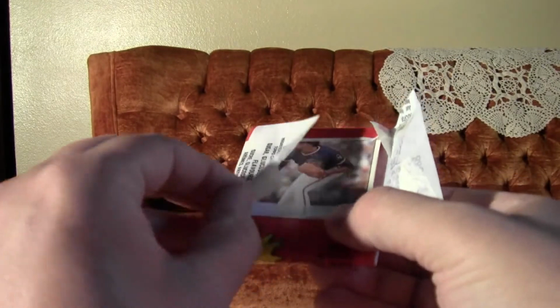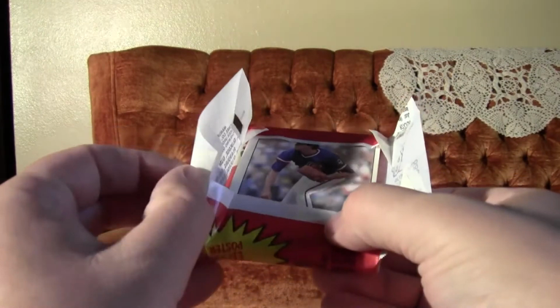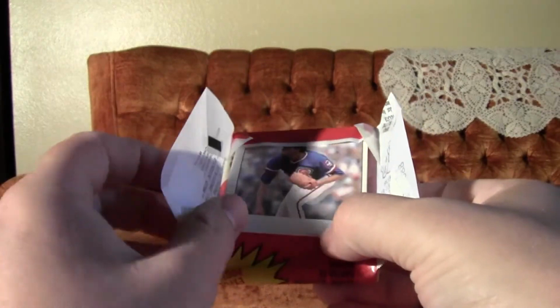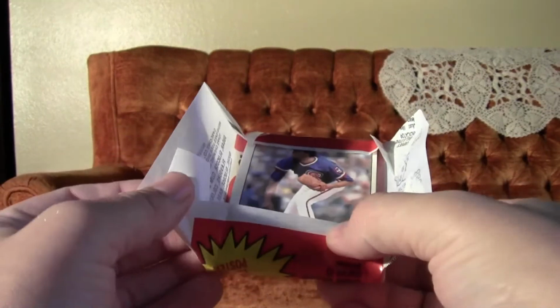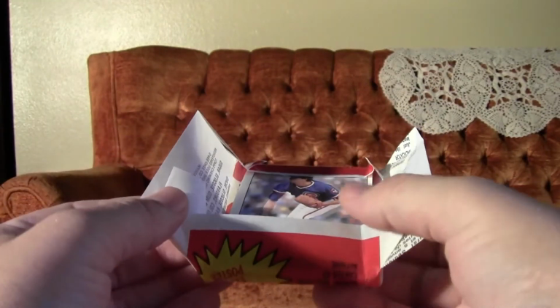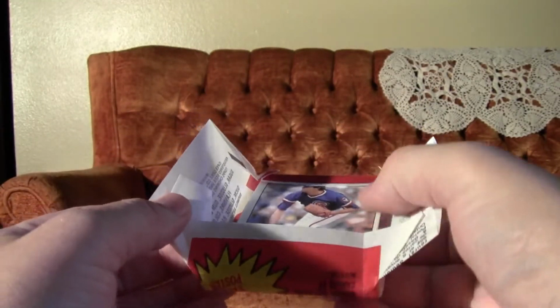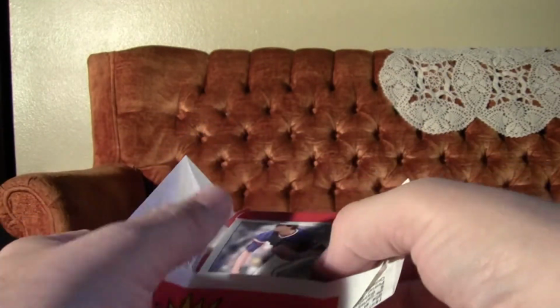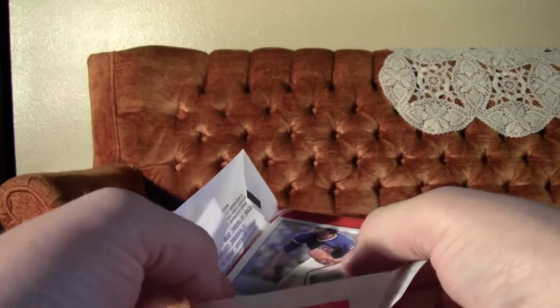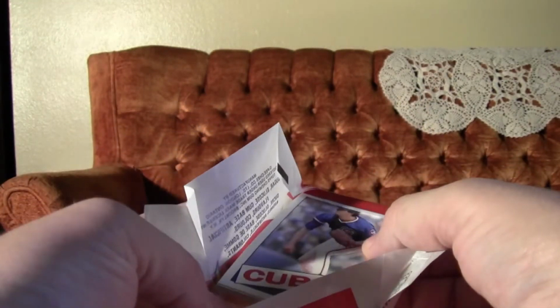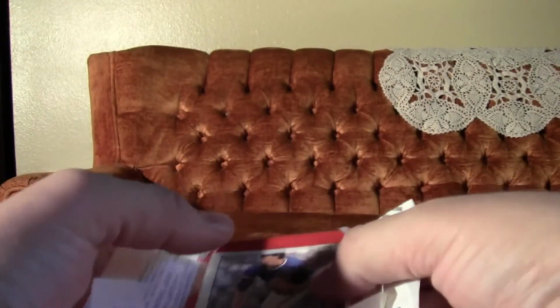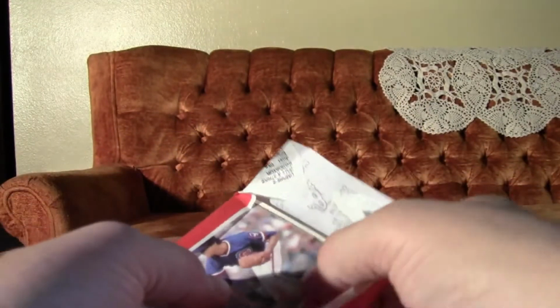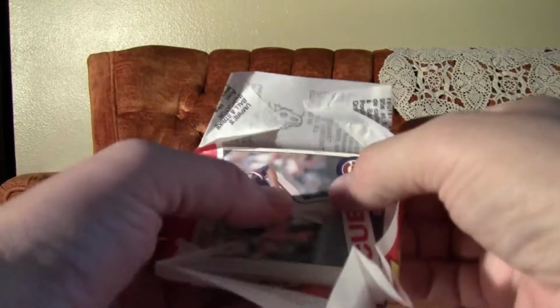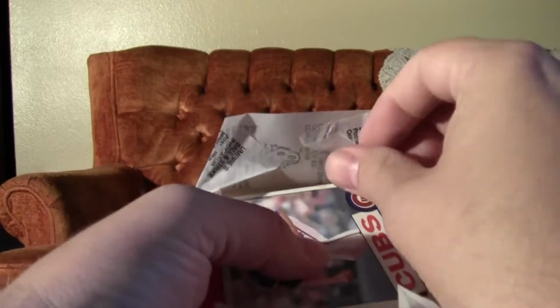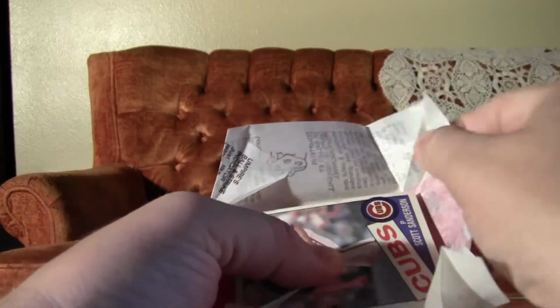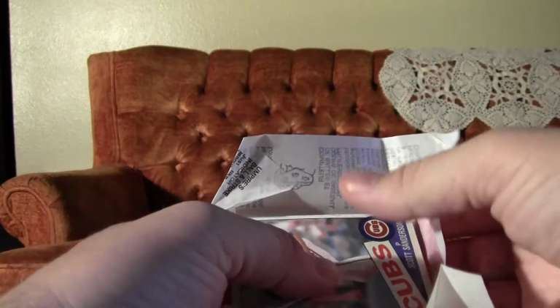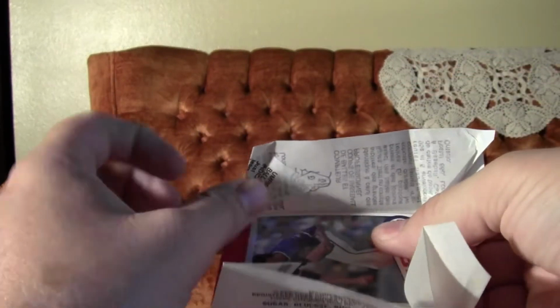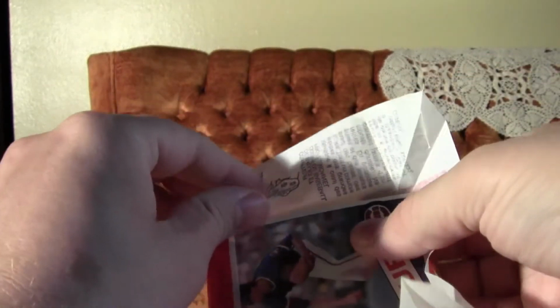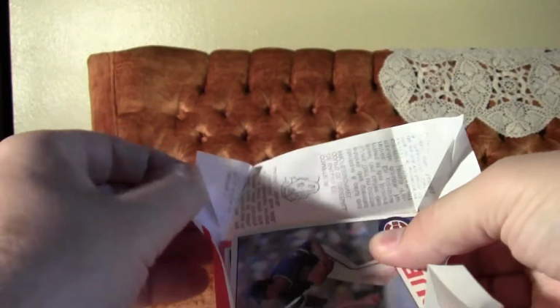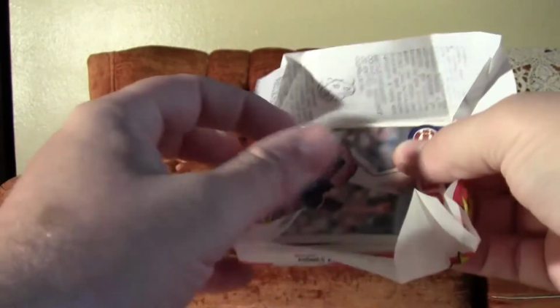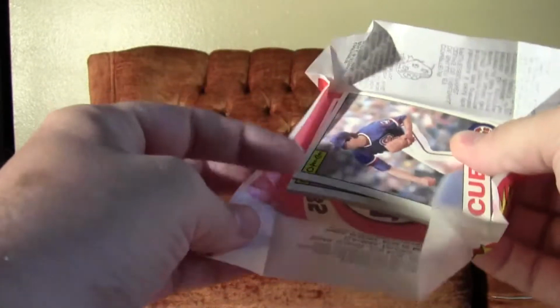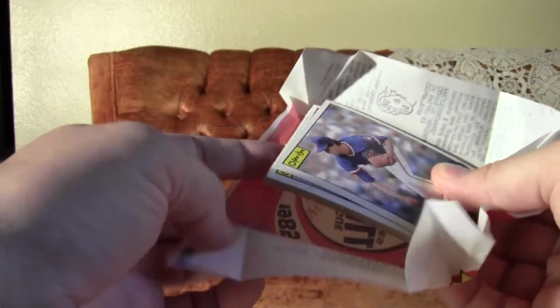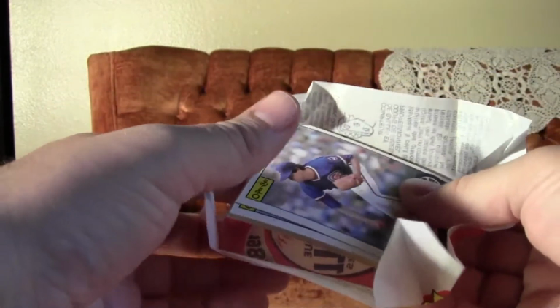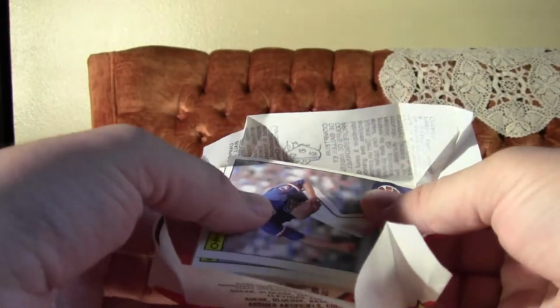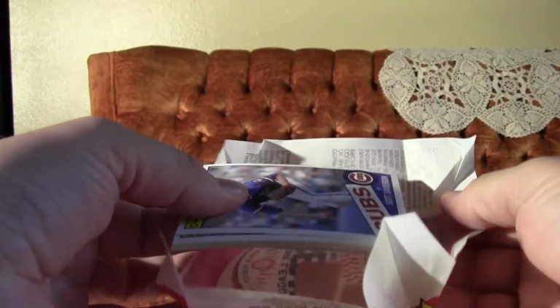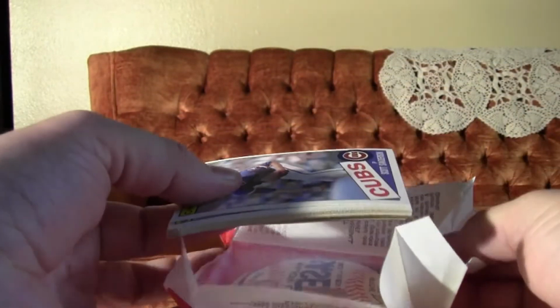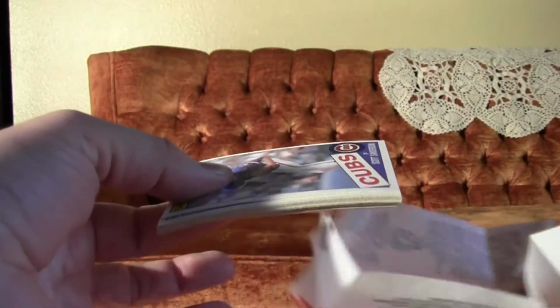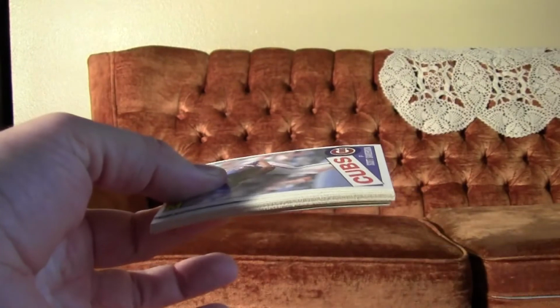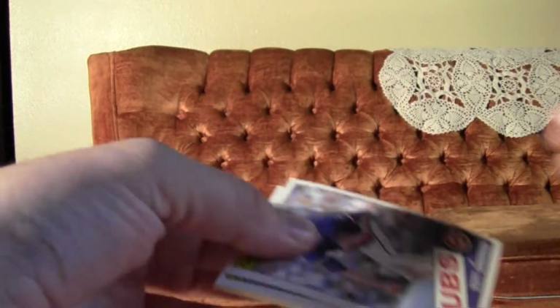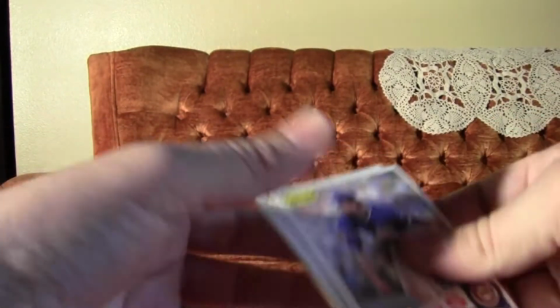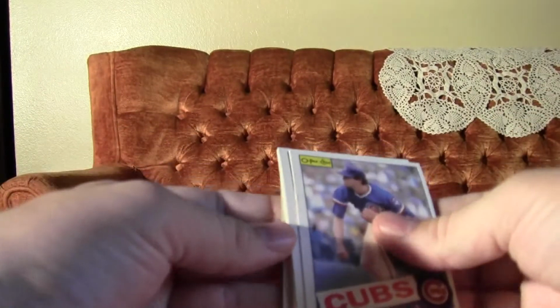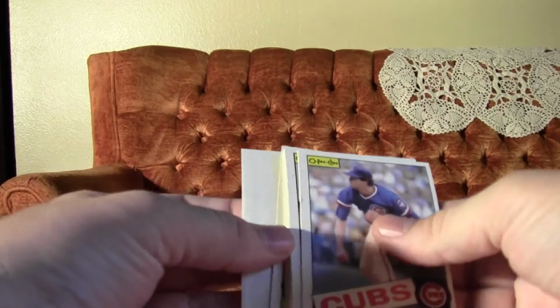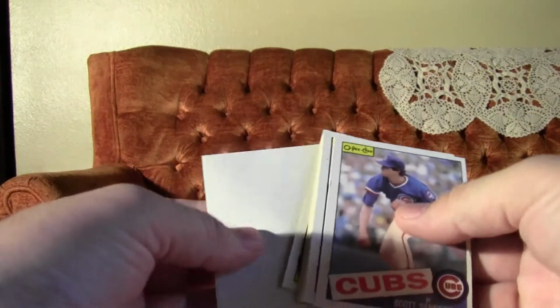Of course, there's no Olympic Baseball in 1985 OPG, and there's no Roger Clemens rookie. But there is lots of good stuff in here.